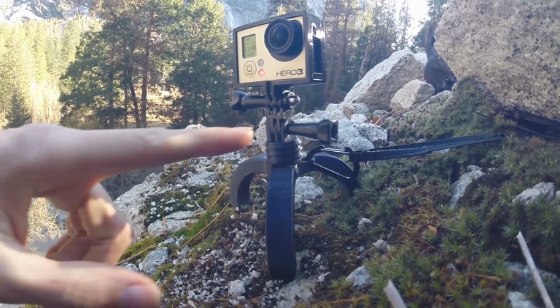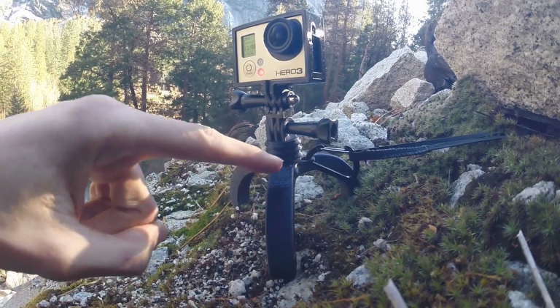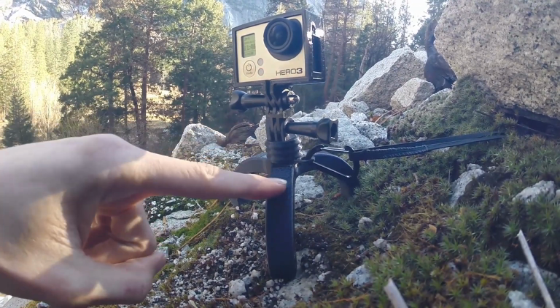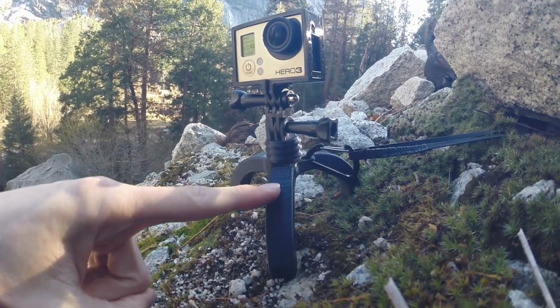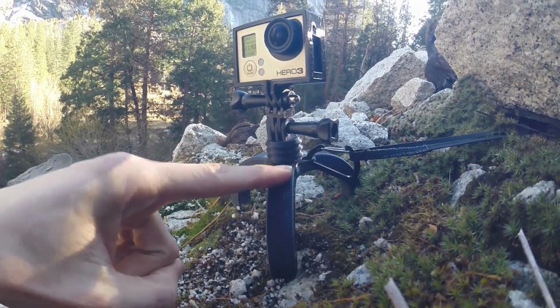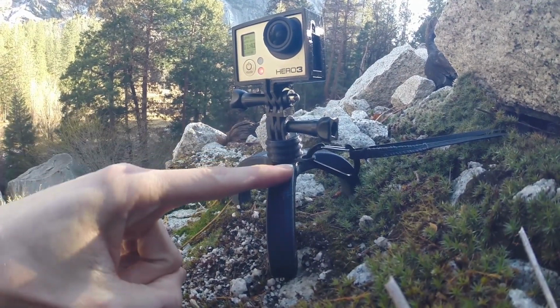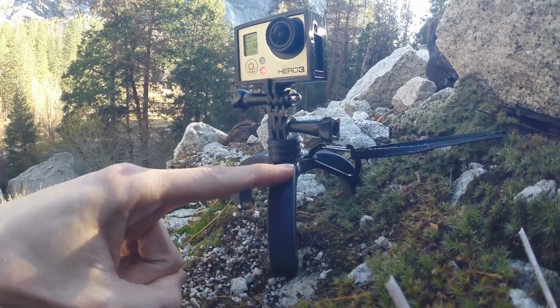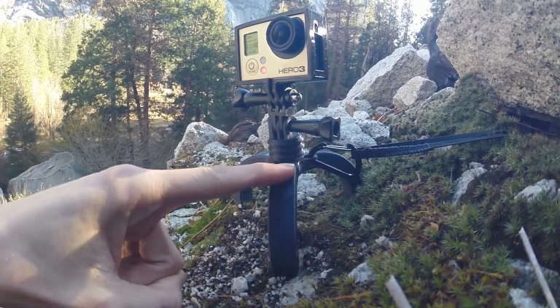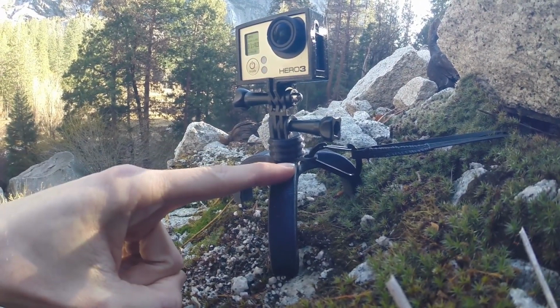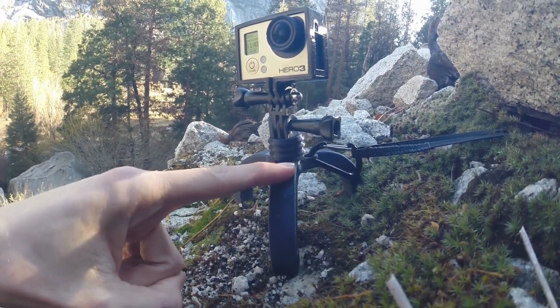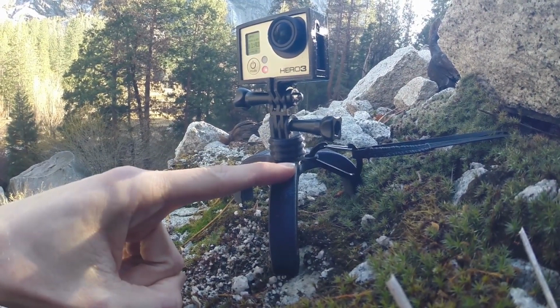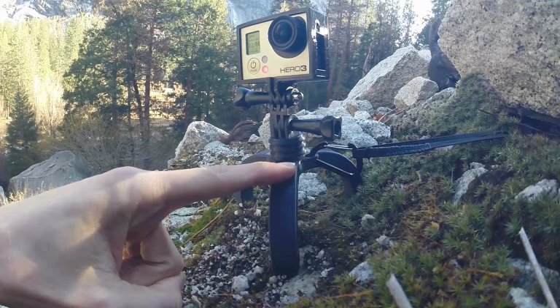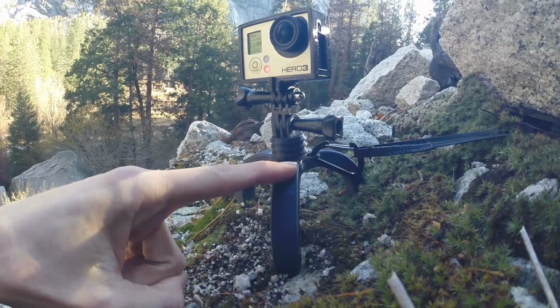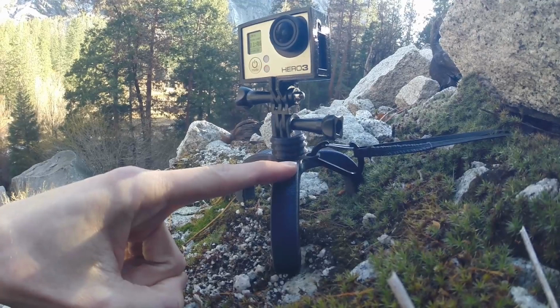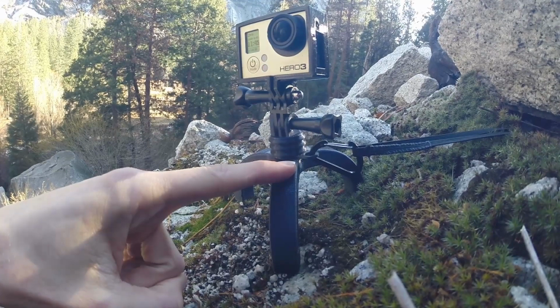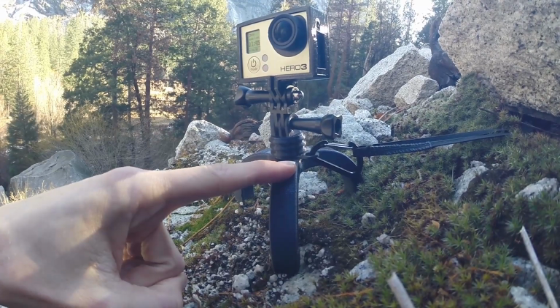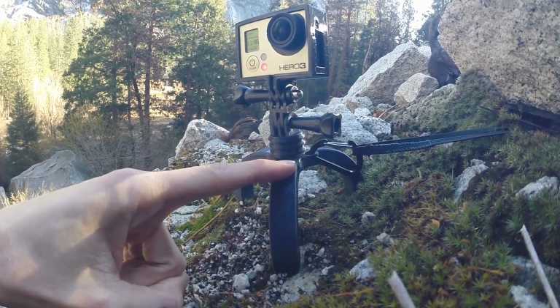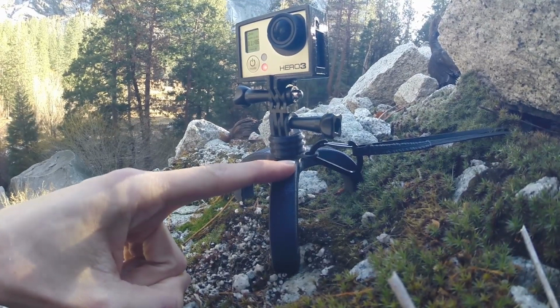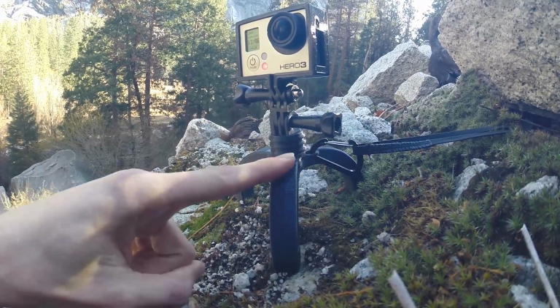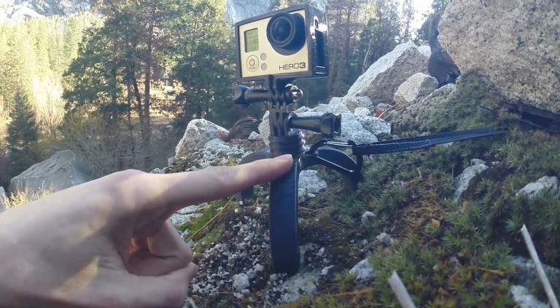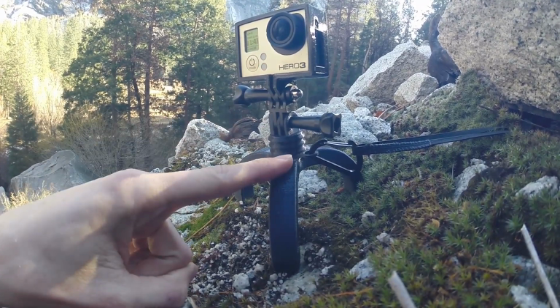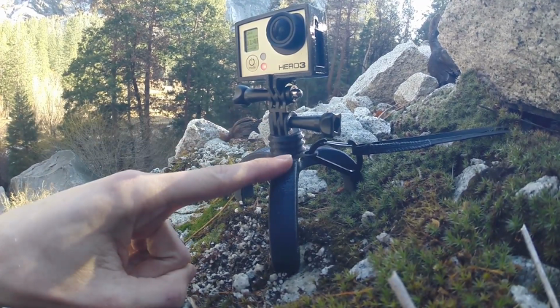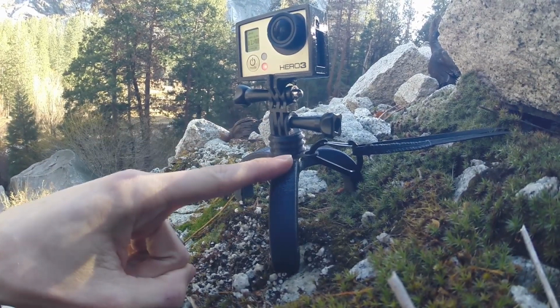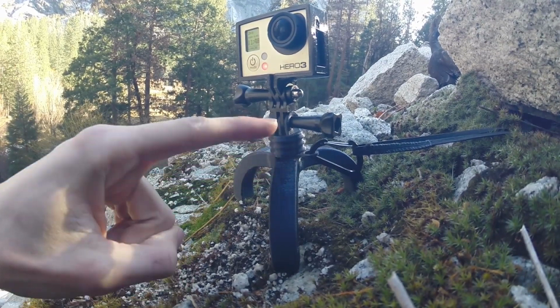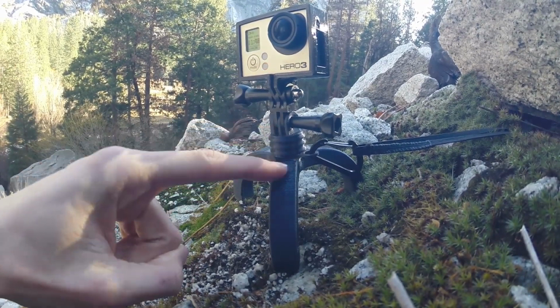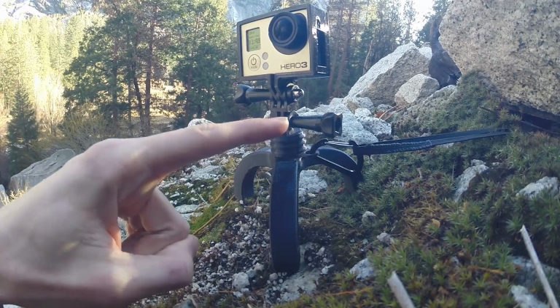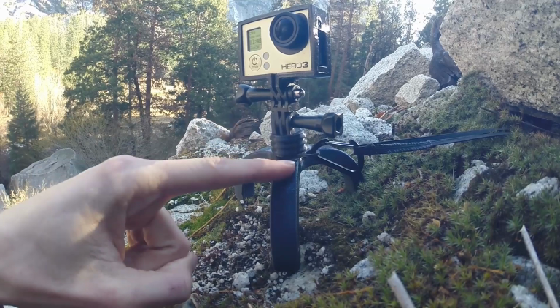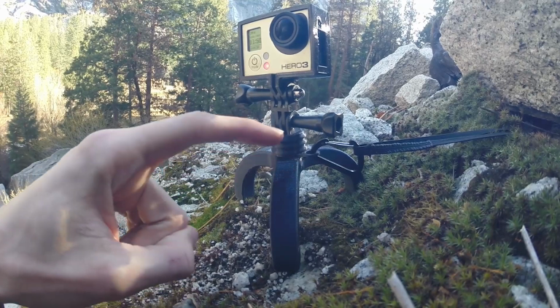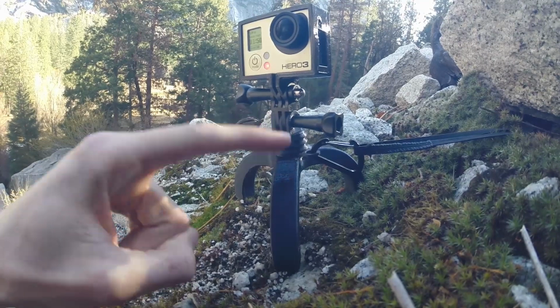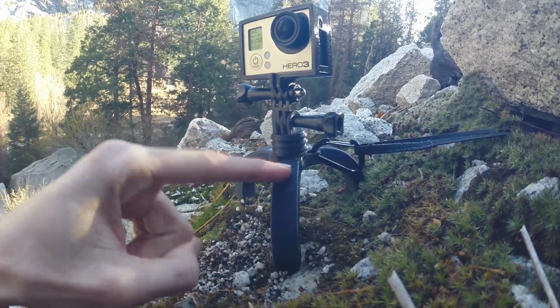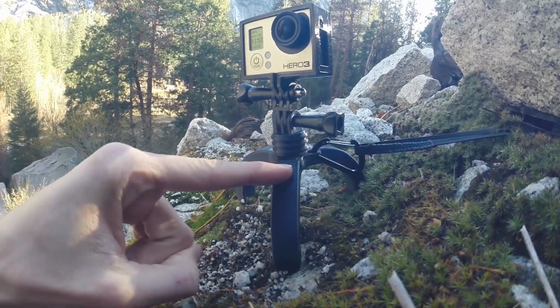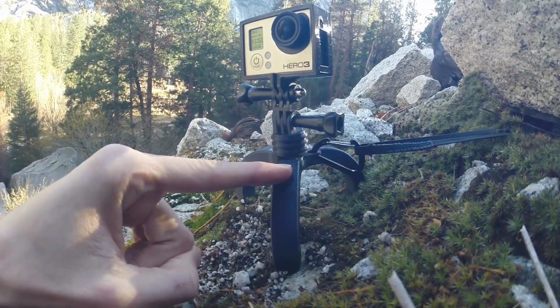The first thing that's different is the body of this has been printed in Taulman Alloy 910 Nylon filament. The original was done in PLA, and the biggest problem I had was when I was going to Maker Faire one year.